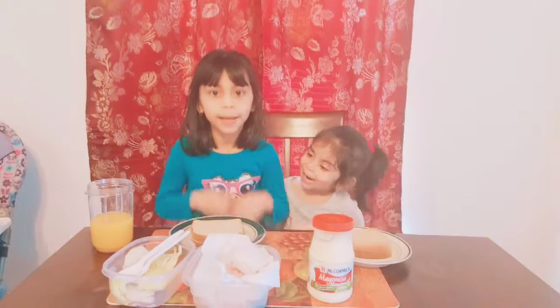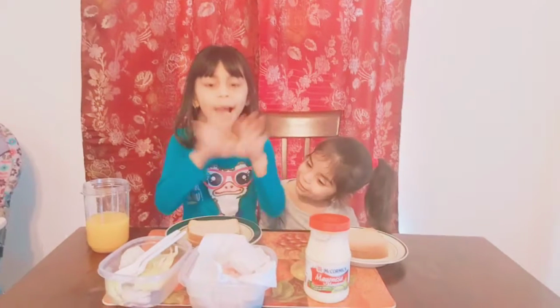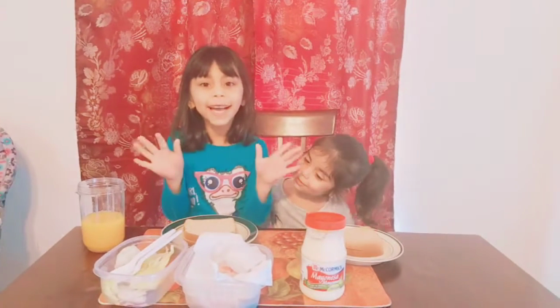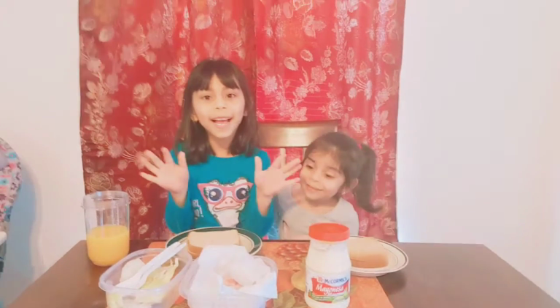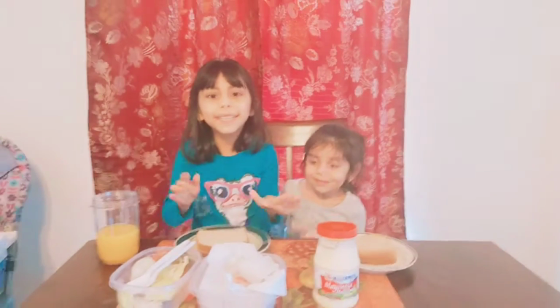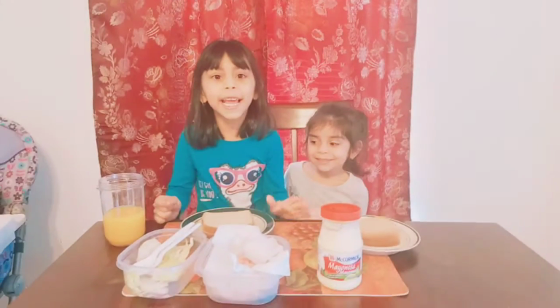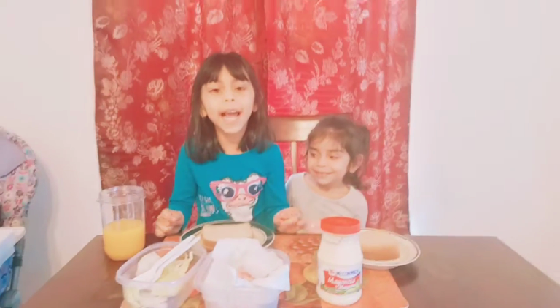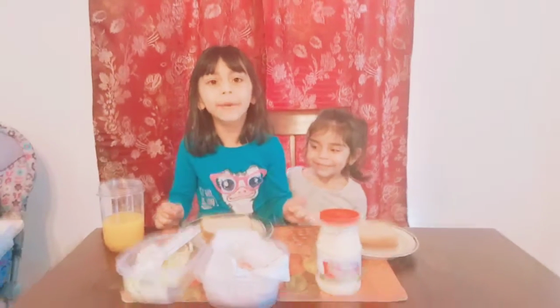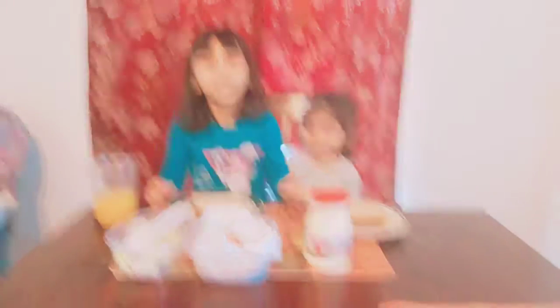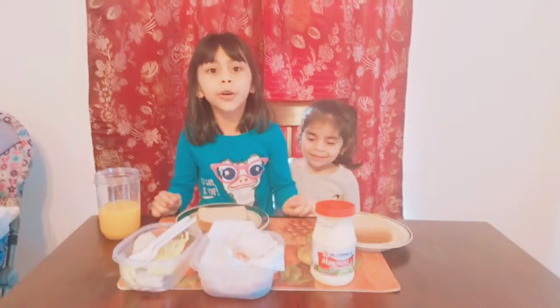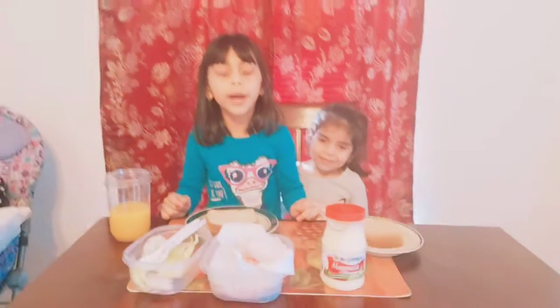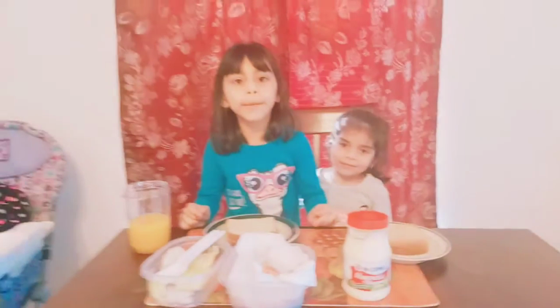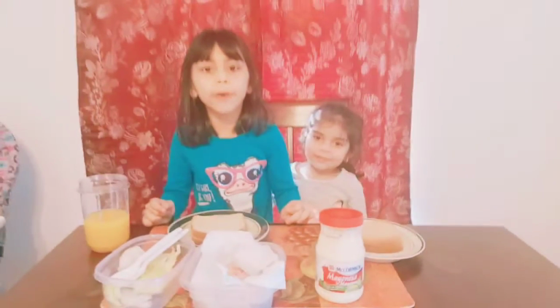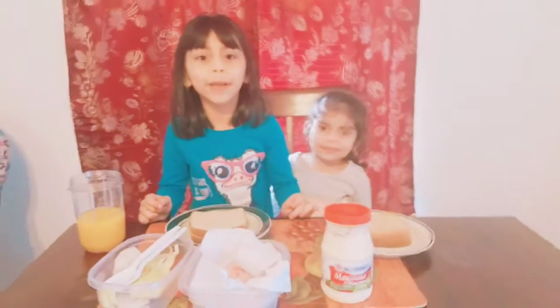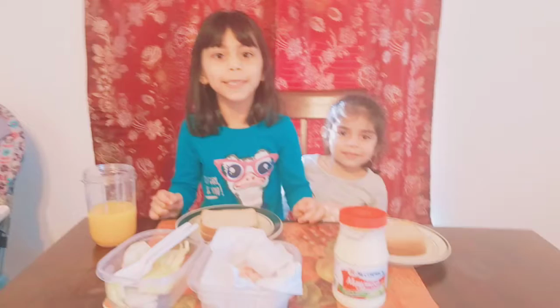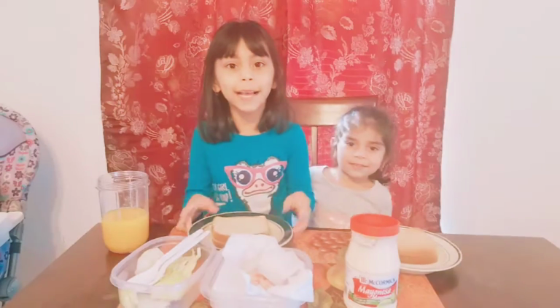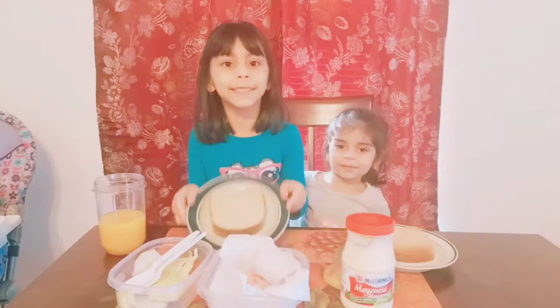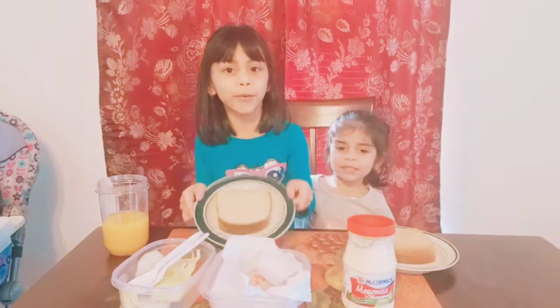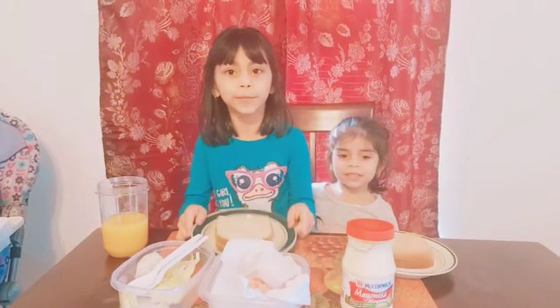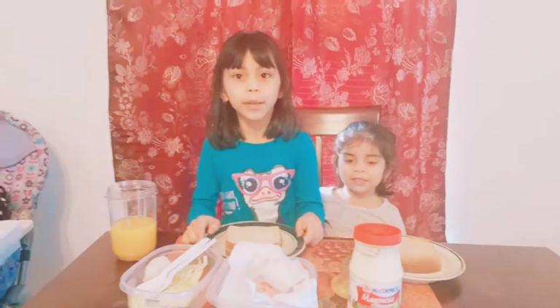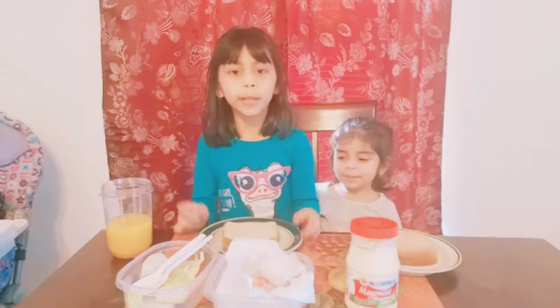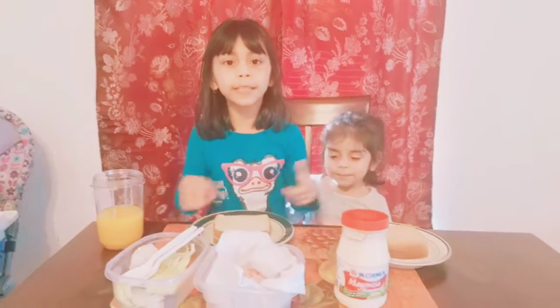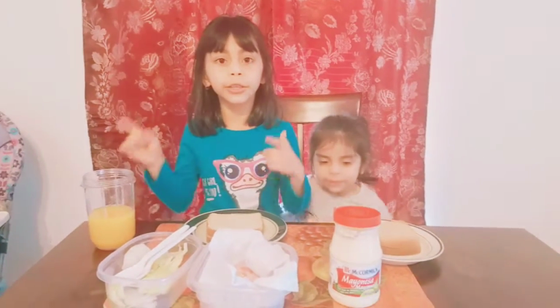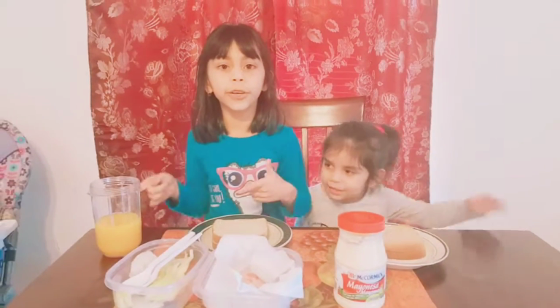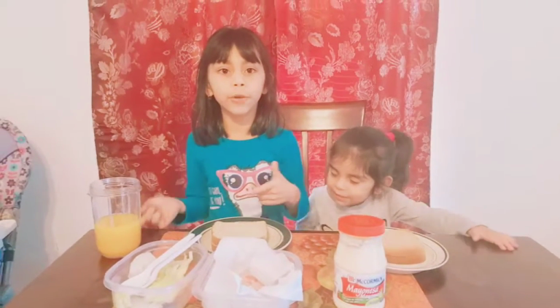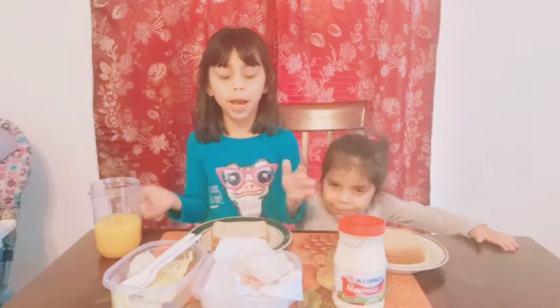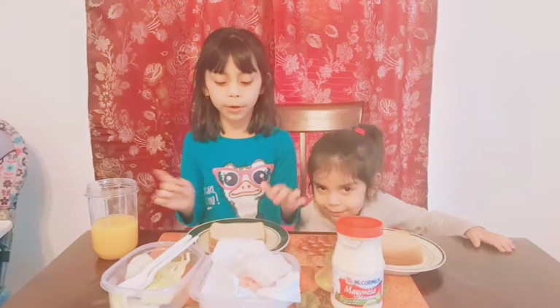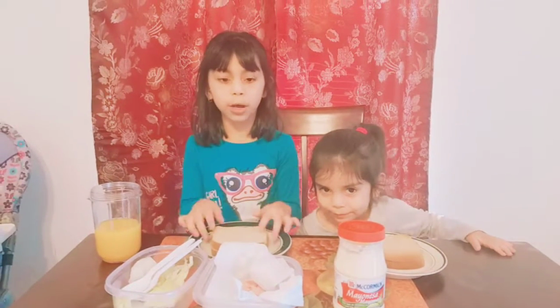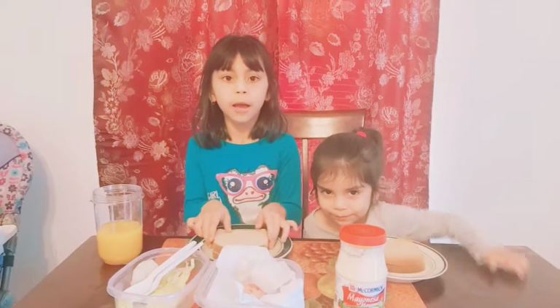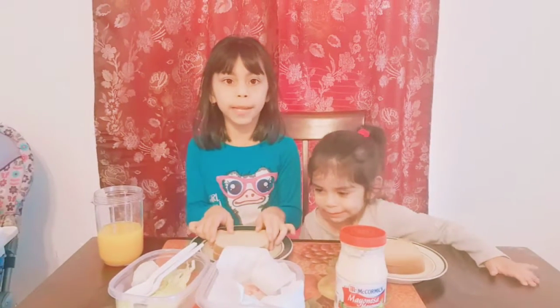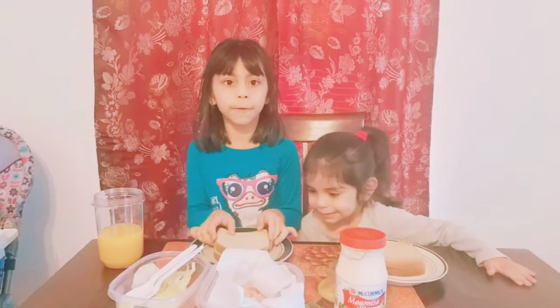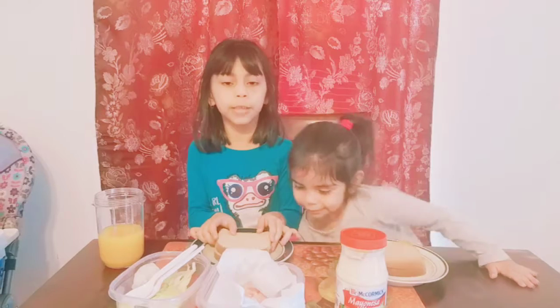Hi guys! Today I'm going to show you how to make my own breakfast as a sandwich. So let's get started and show you what I'm going to need for the sandwich.